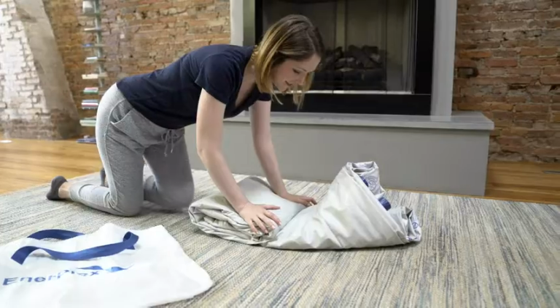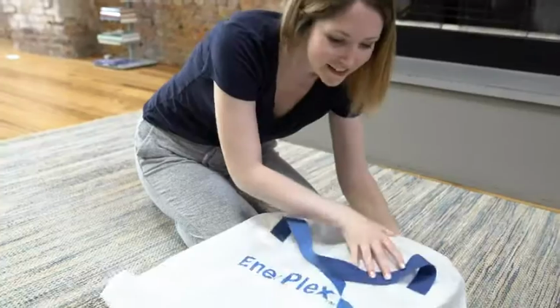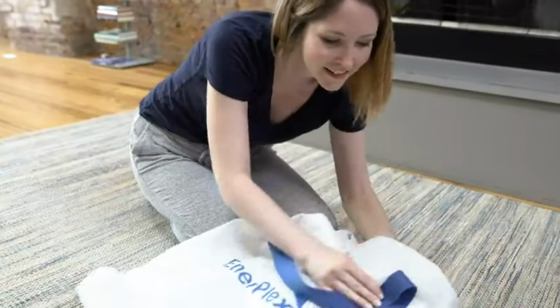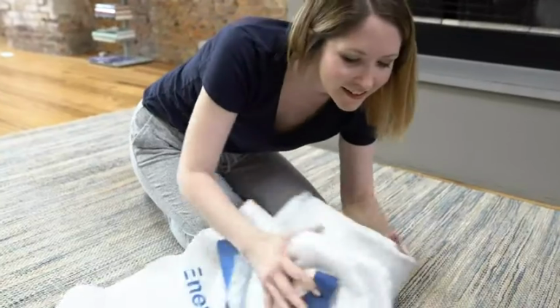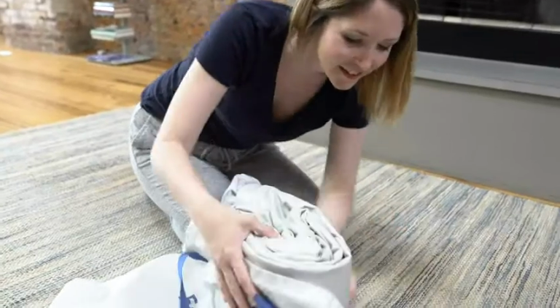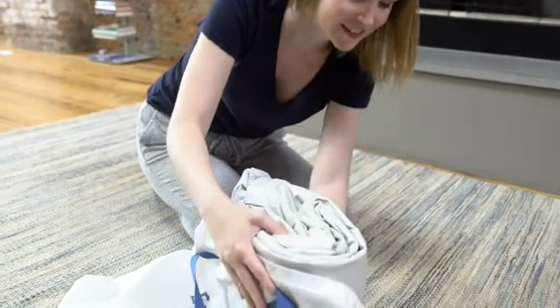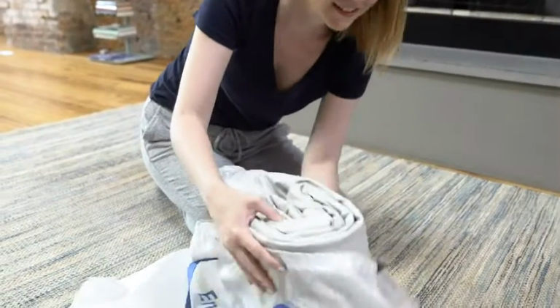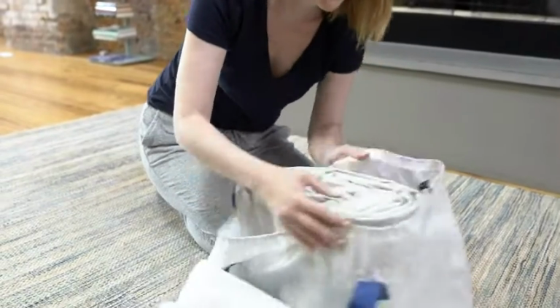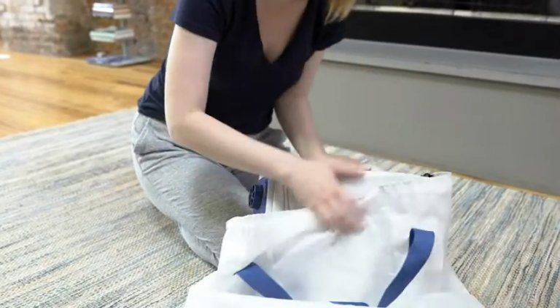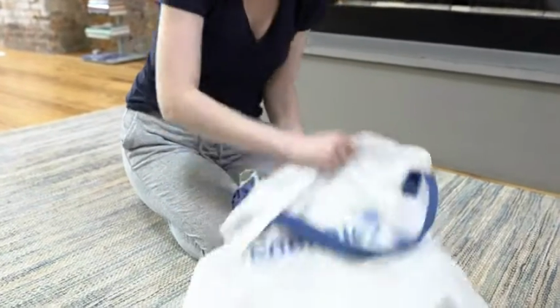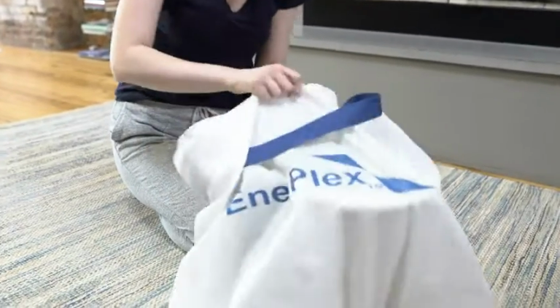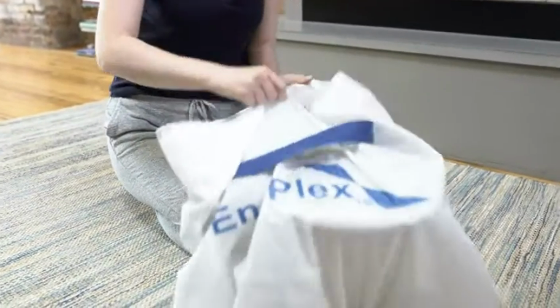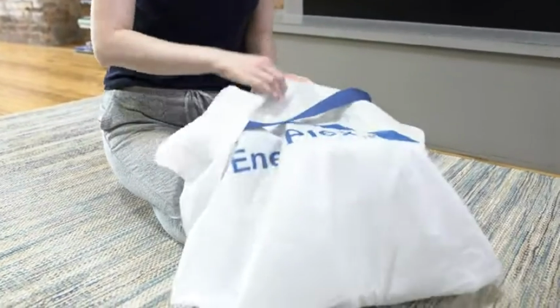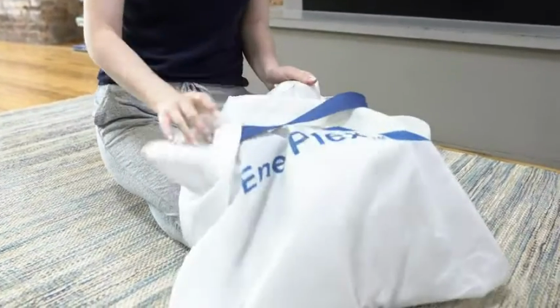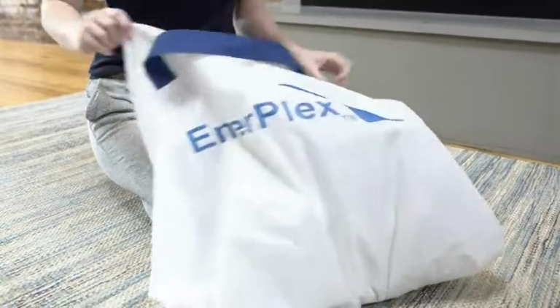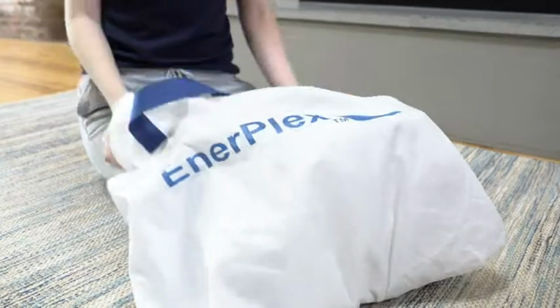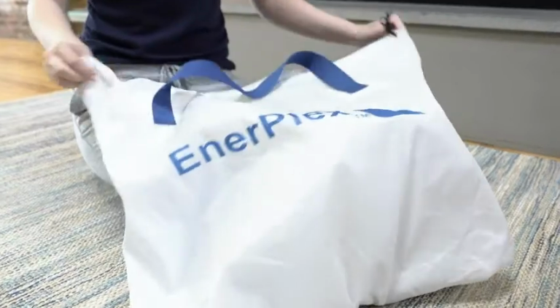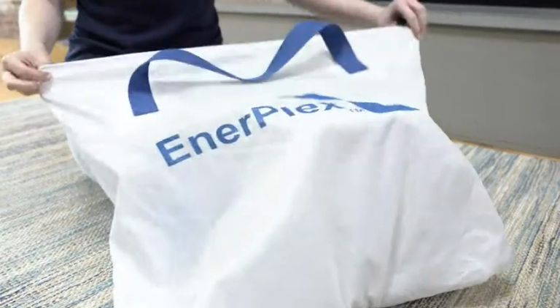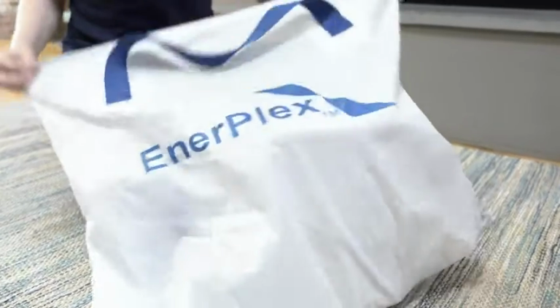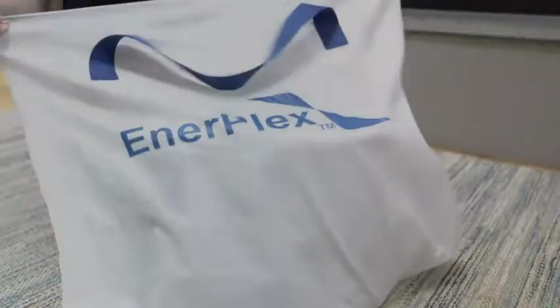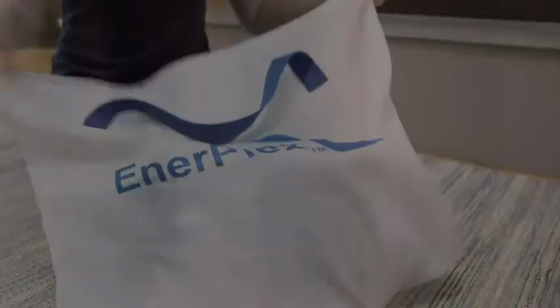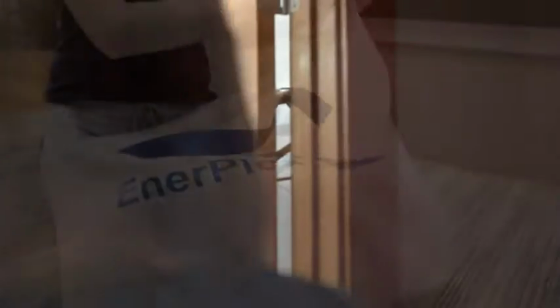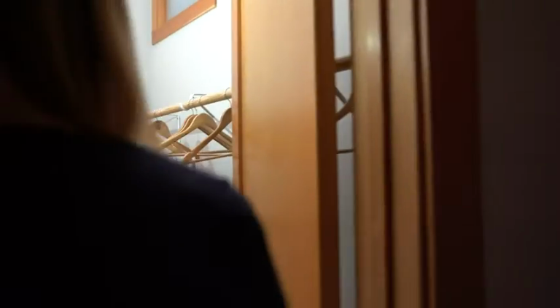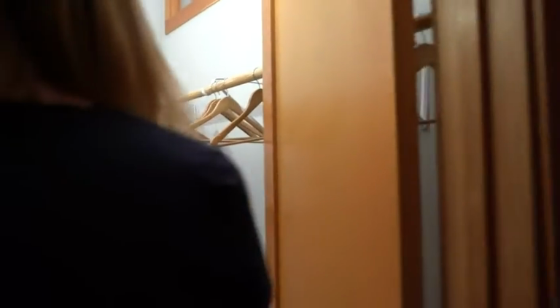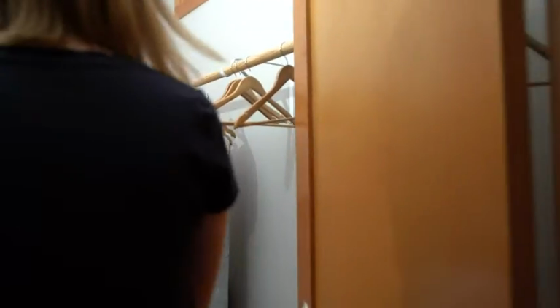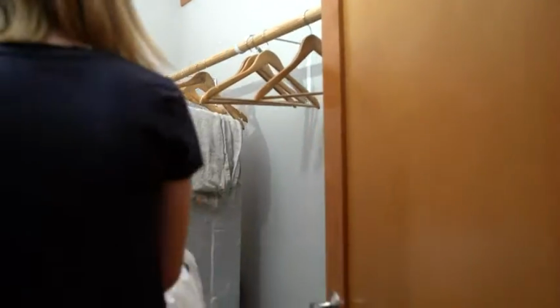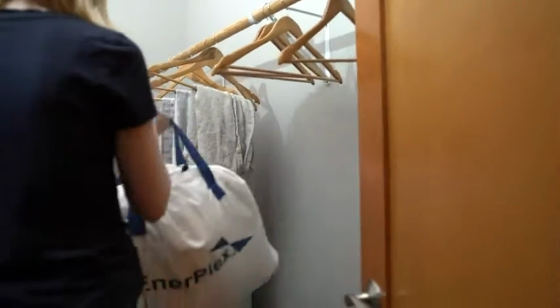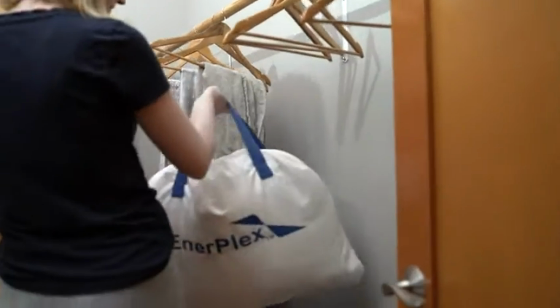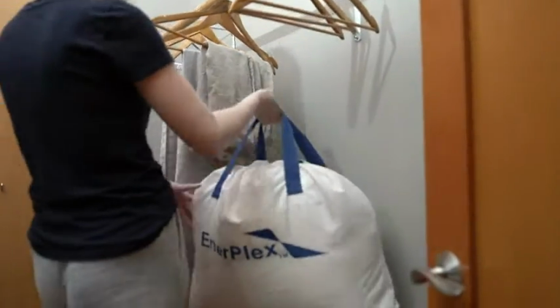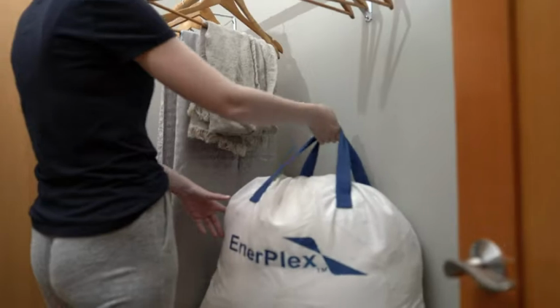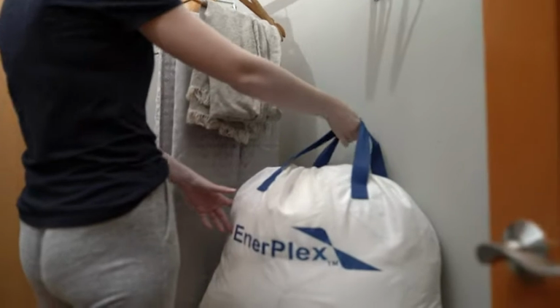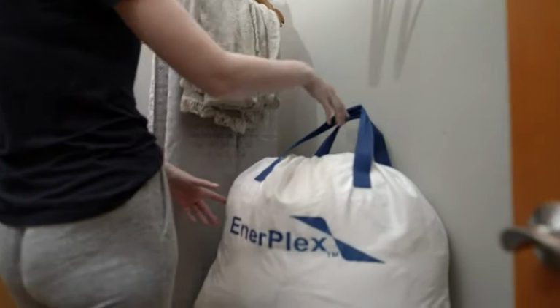Whichever size bed fits your lifestyle, it can be stored in its included oversized carry bag. Quickly and easily deflate your bed, fold, and store, or take the bed with you wherever you're headed.